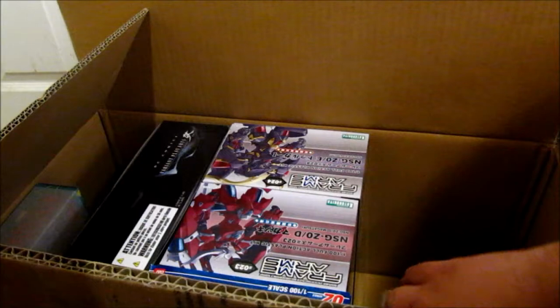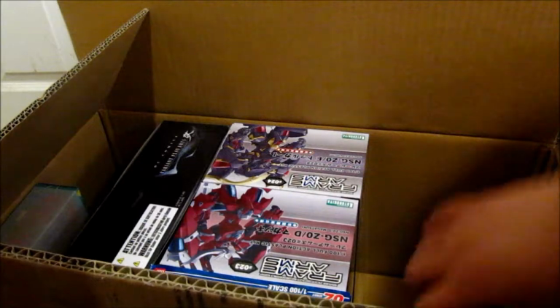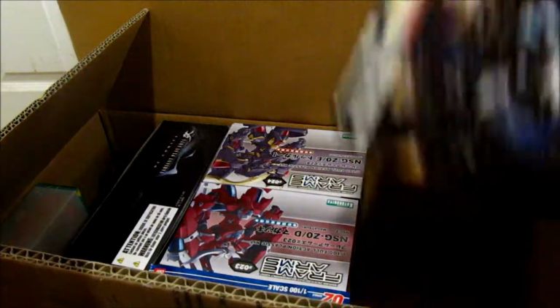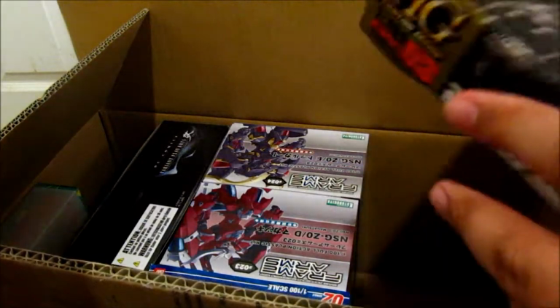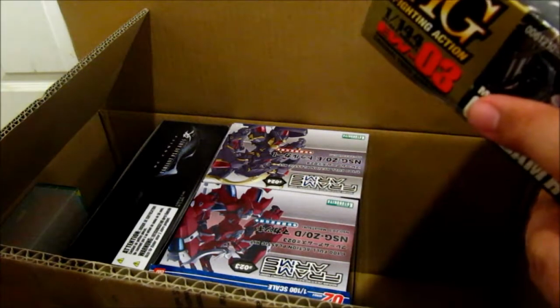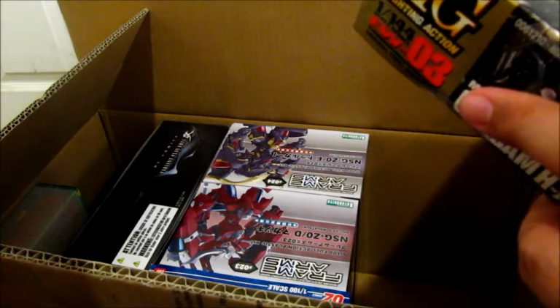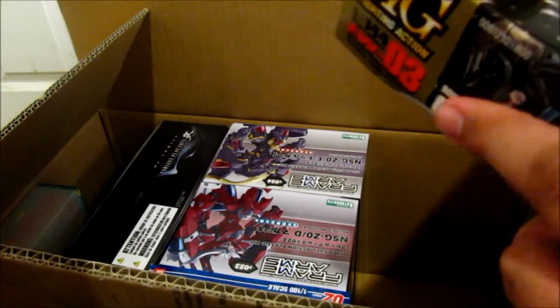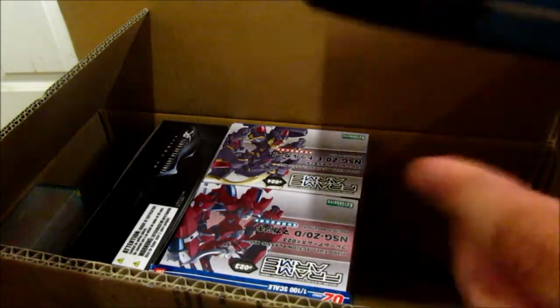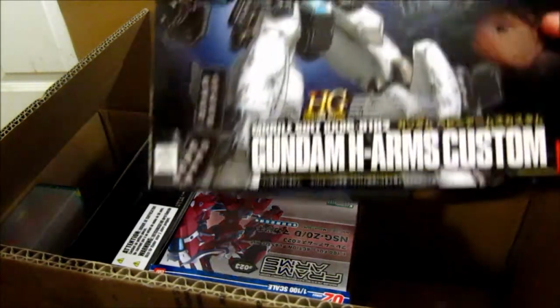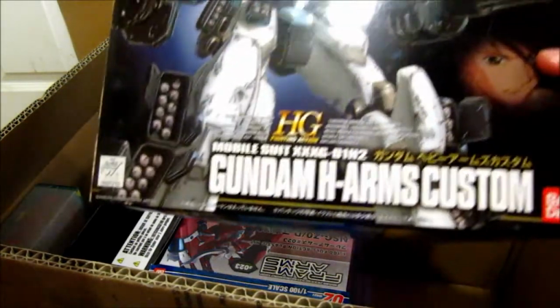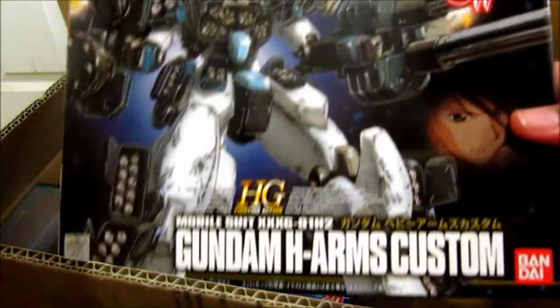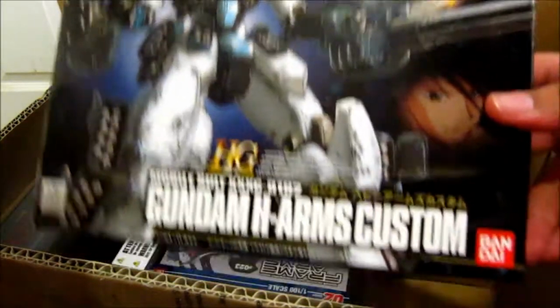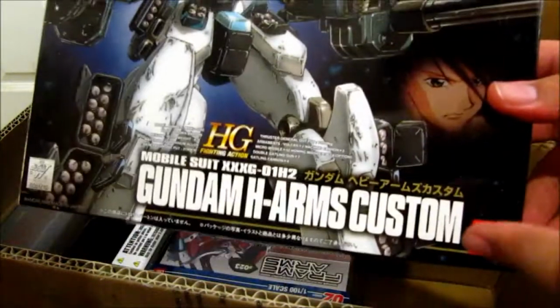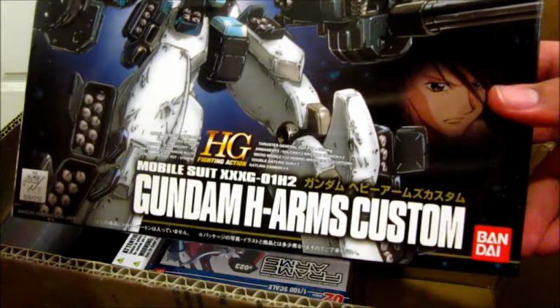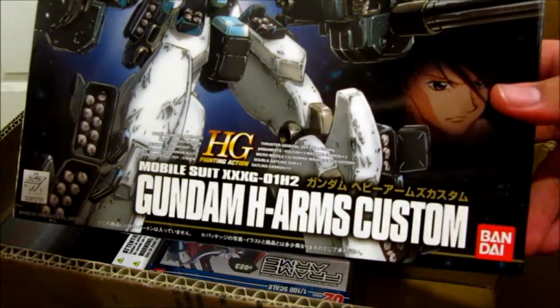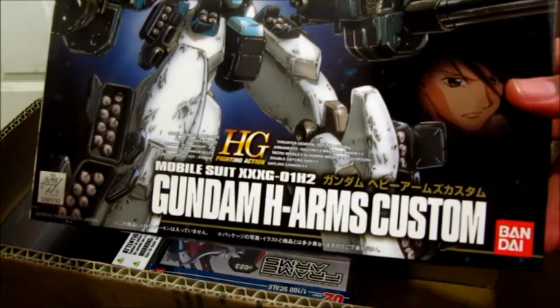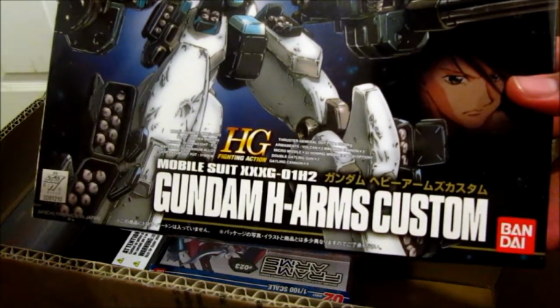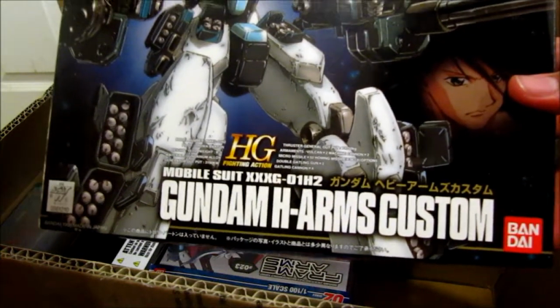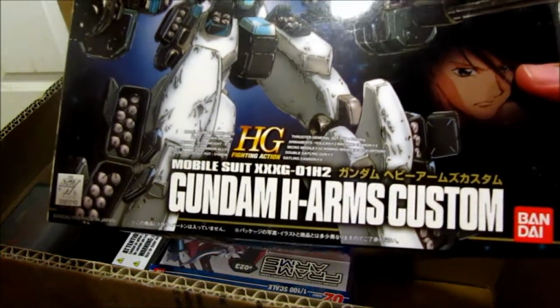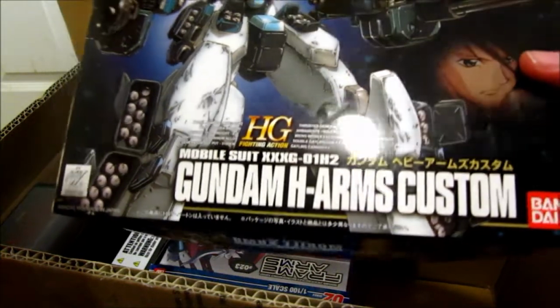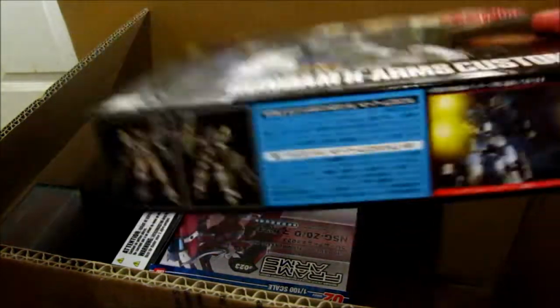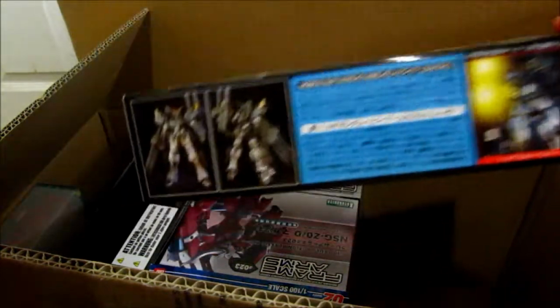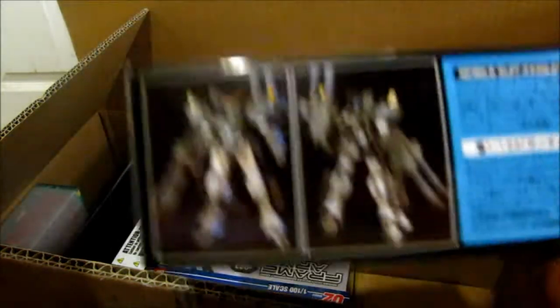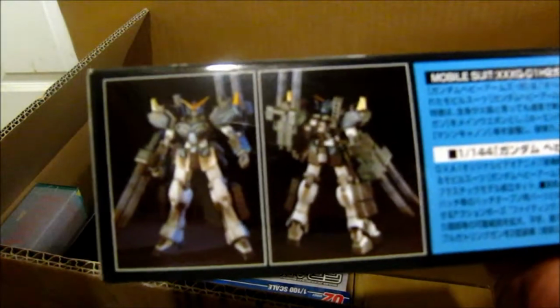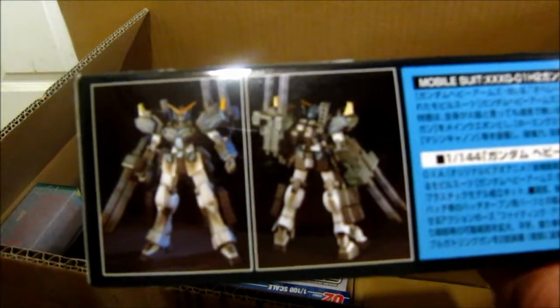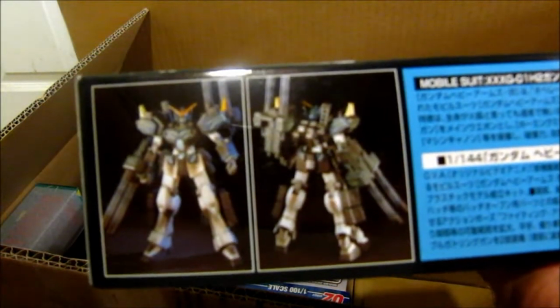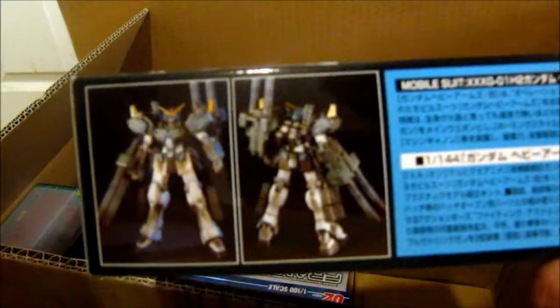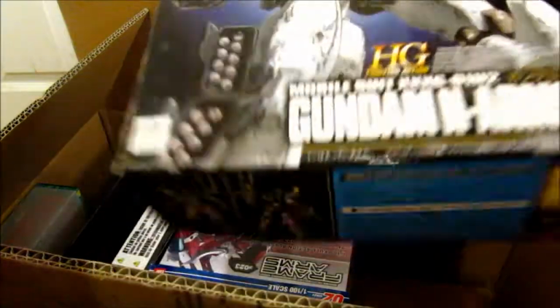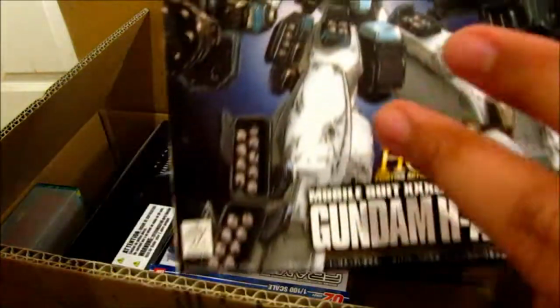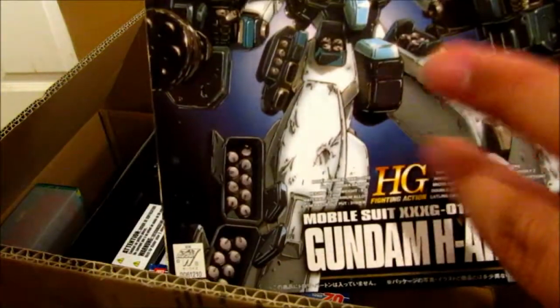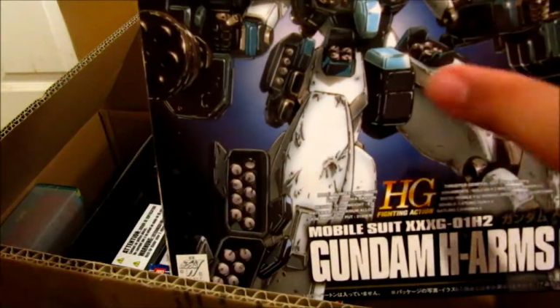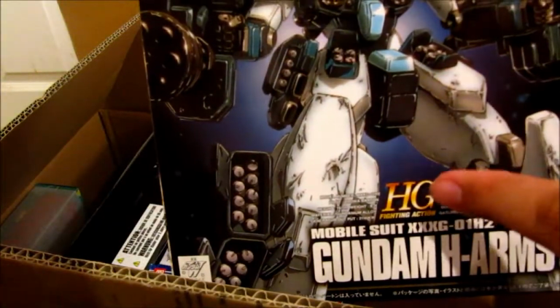And then another one right here — also from Endless Waltz: the Heavy Arms Custom. Again, 1/144 scale. This is the regular version. I also have the clear metallic version.